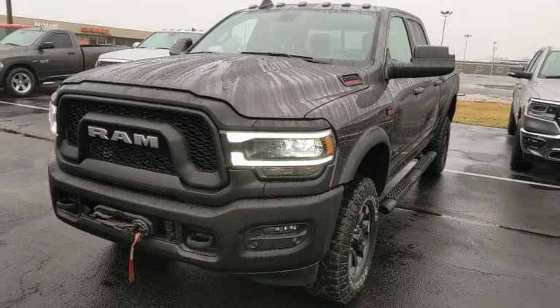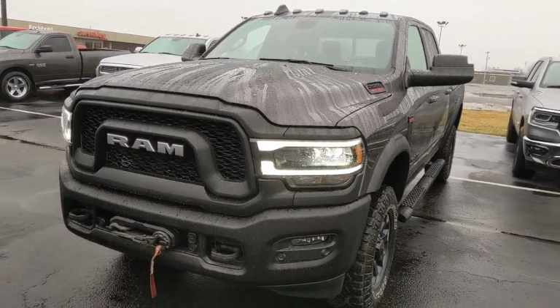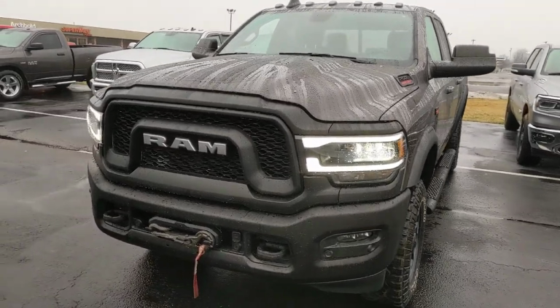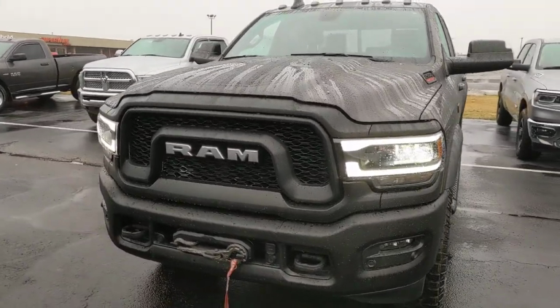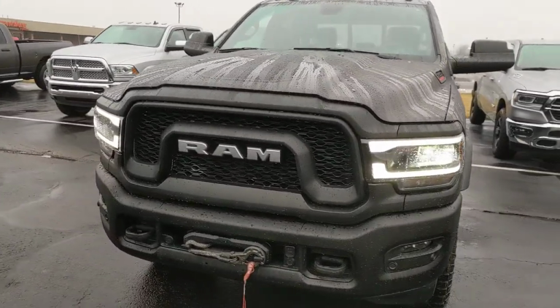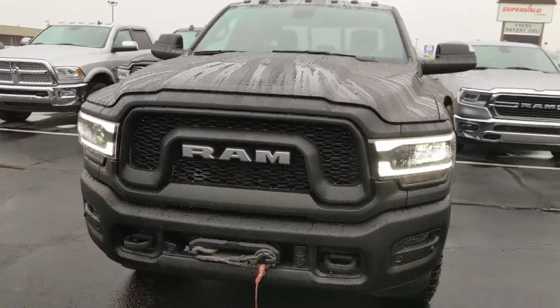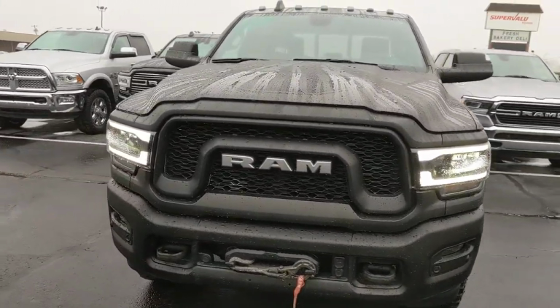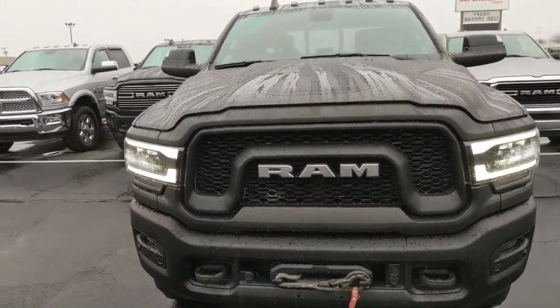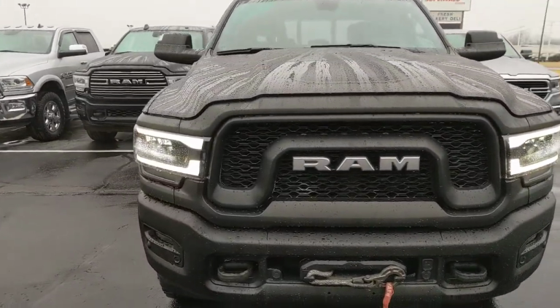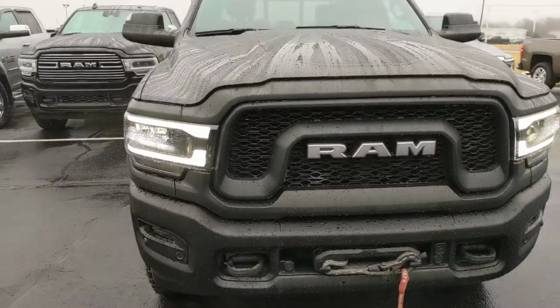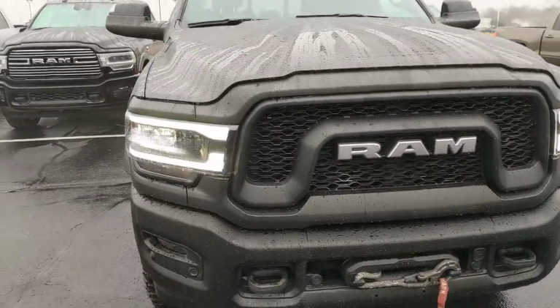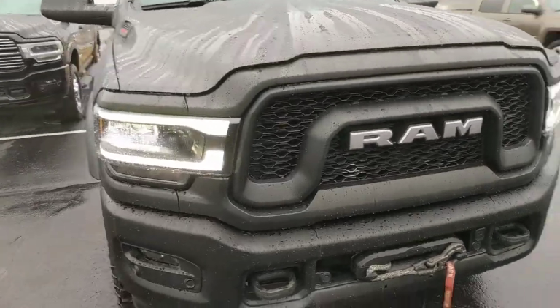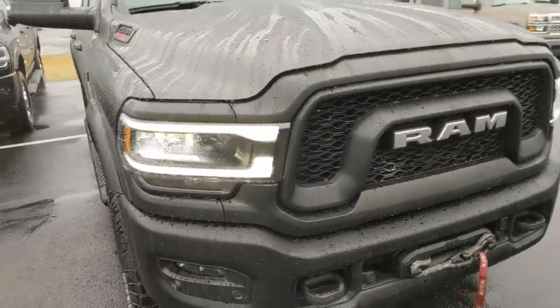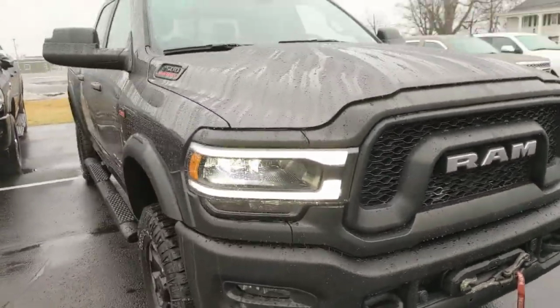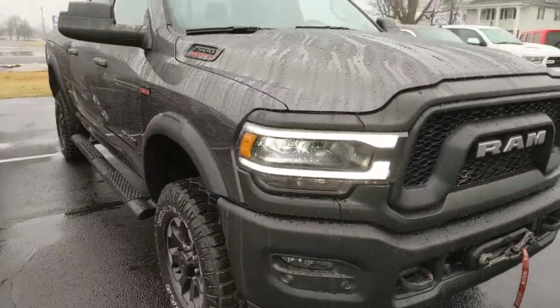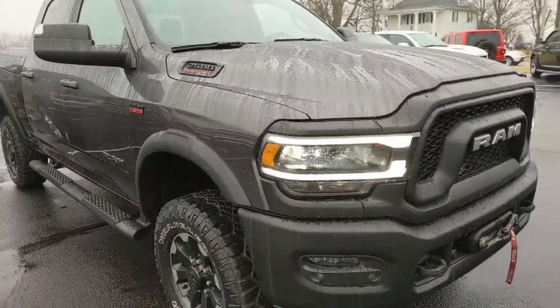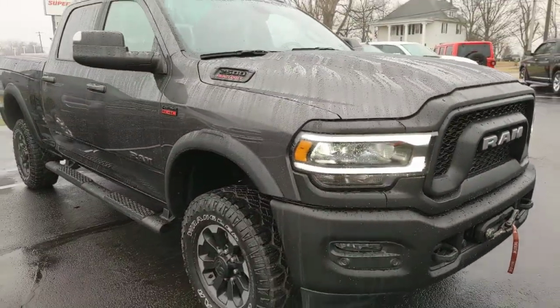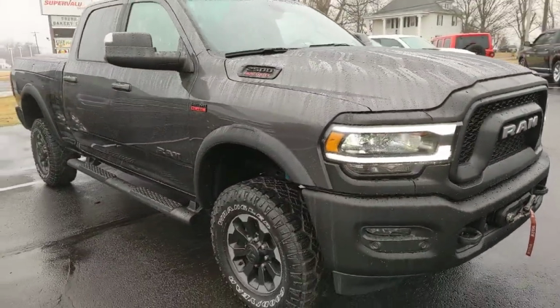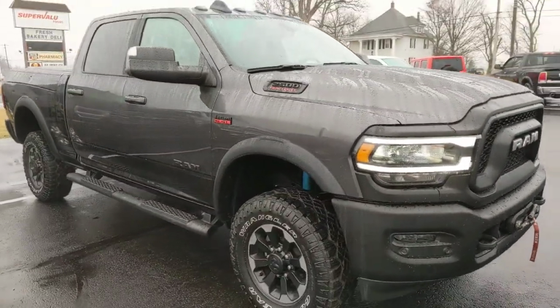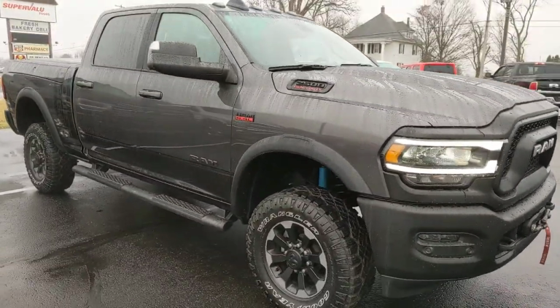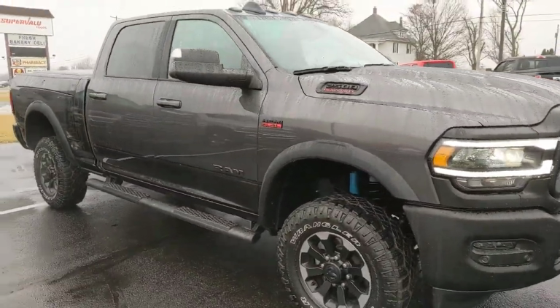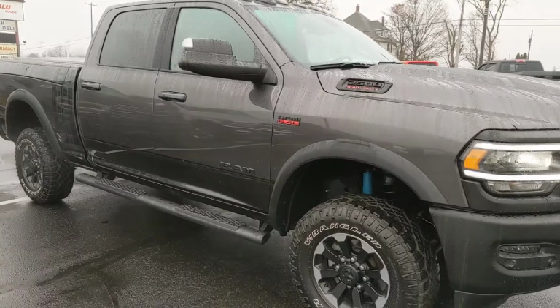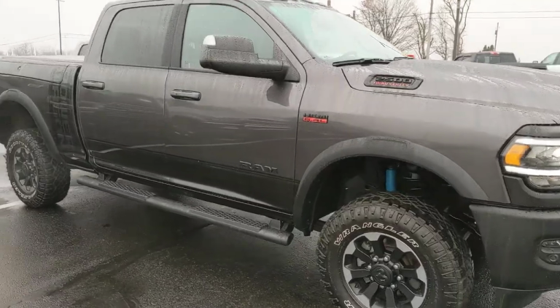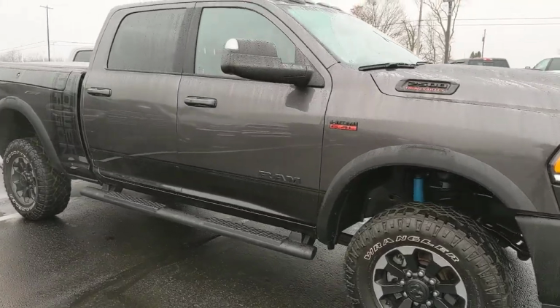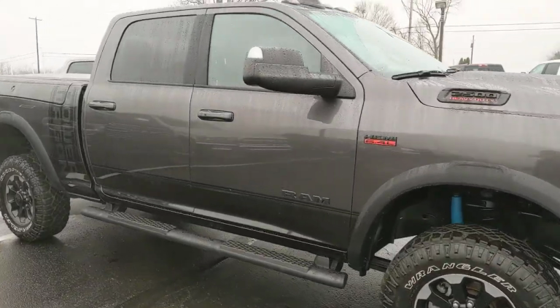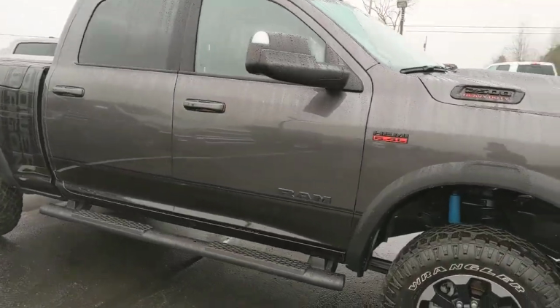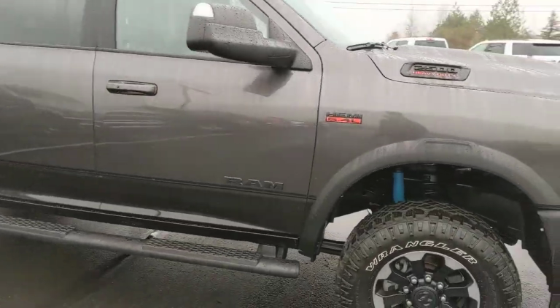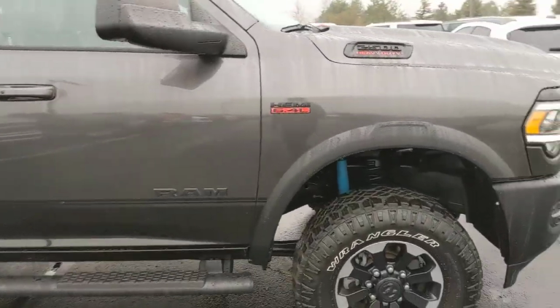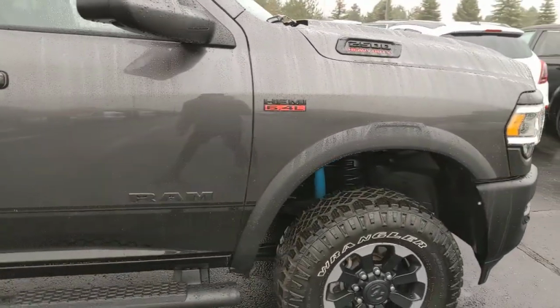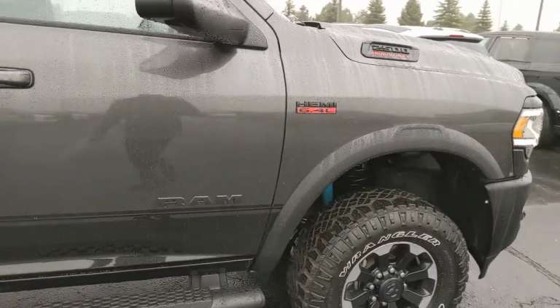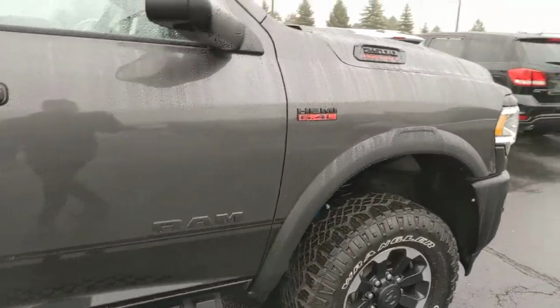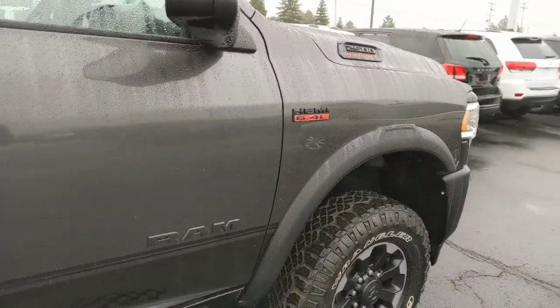Good morning, Alex Bingham from Terry Hendricks Chrysler out of Archibald, Ohio here giving you a quick walk around of the 2019 certified Ram Power Wagon that you expressed some interest in, to give you an idea of the vehicle's overall condition.